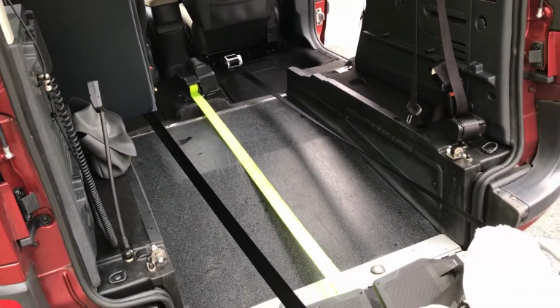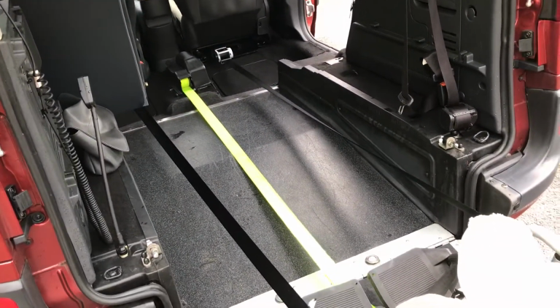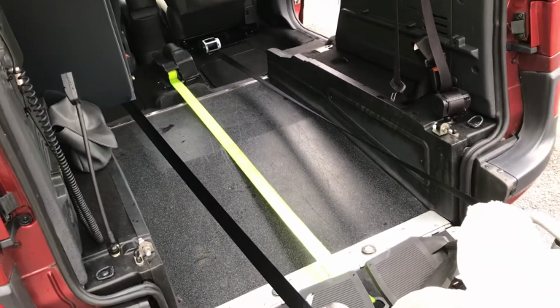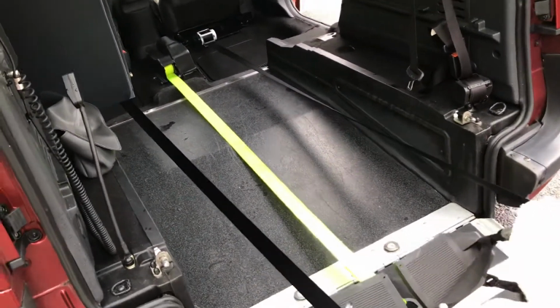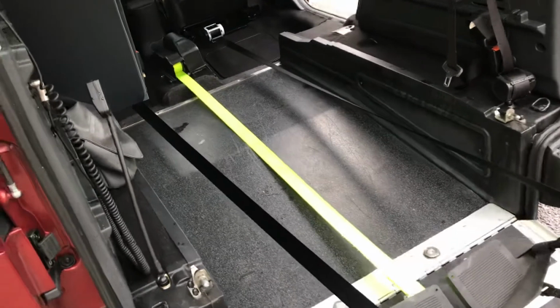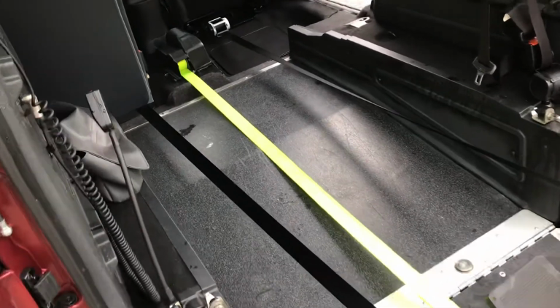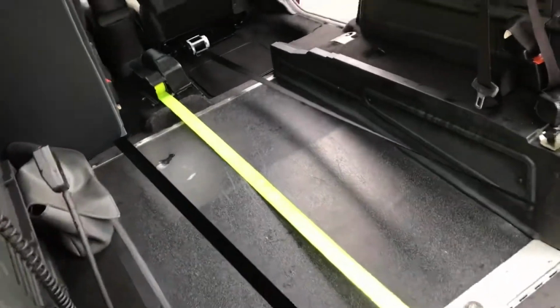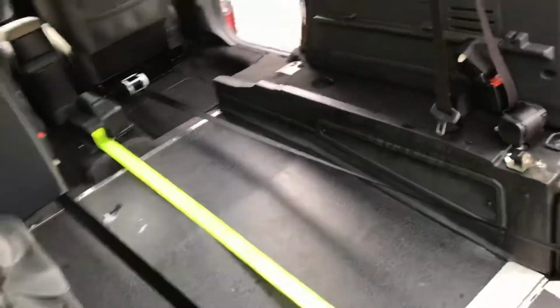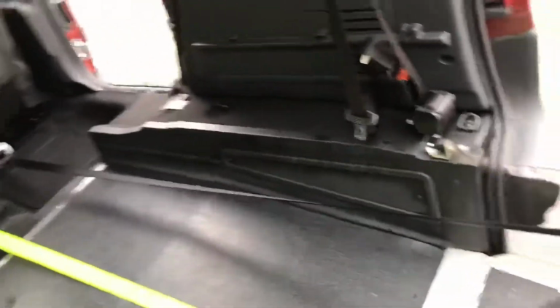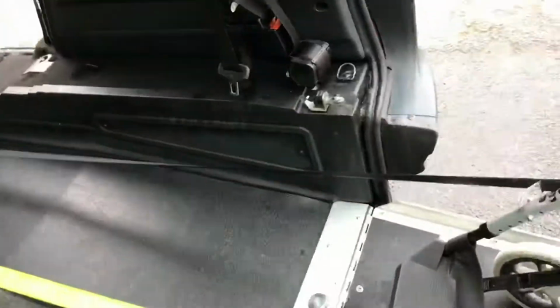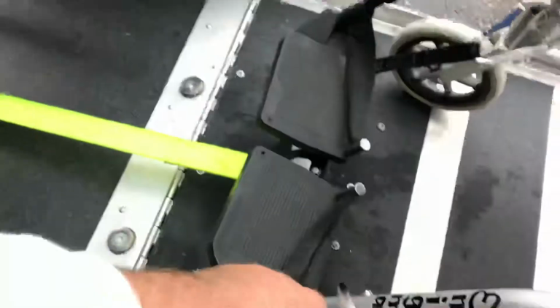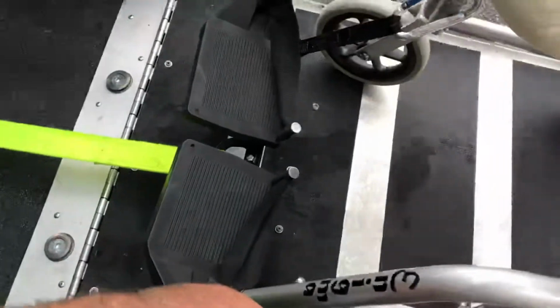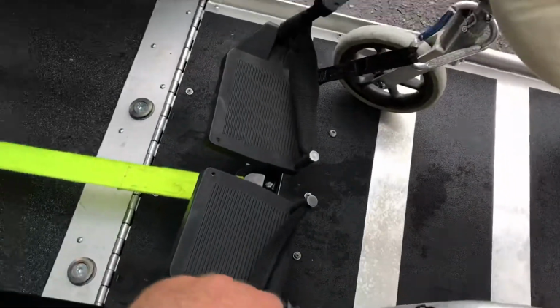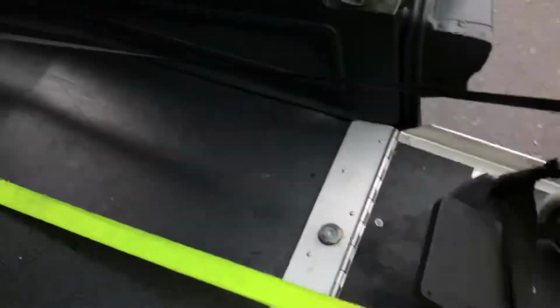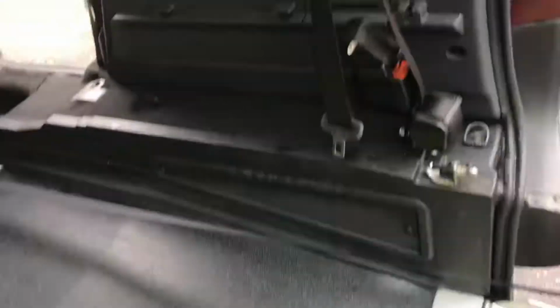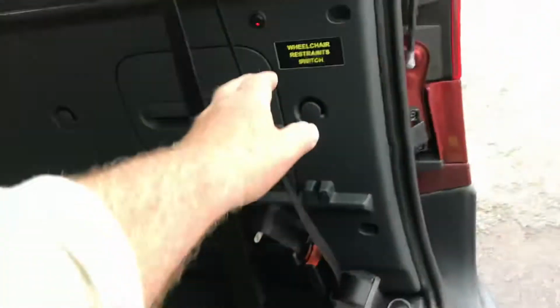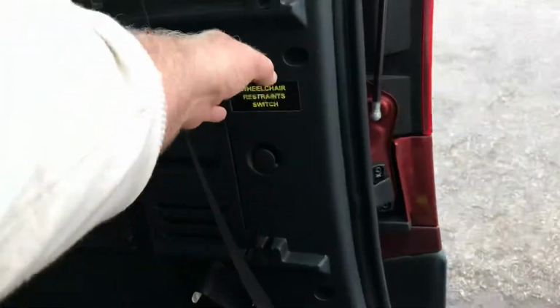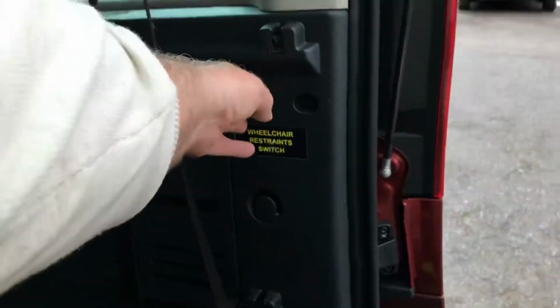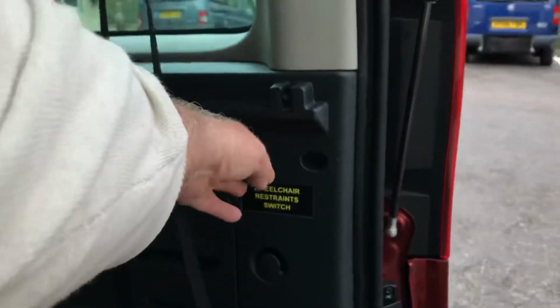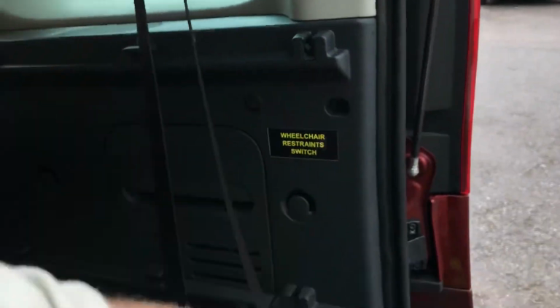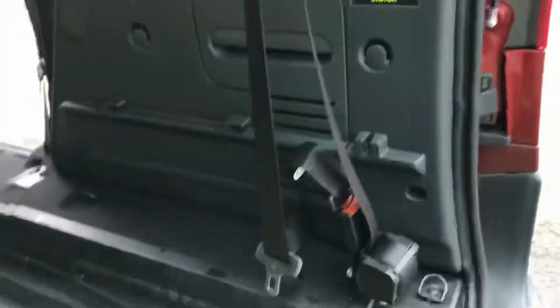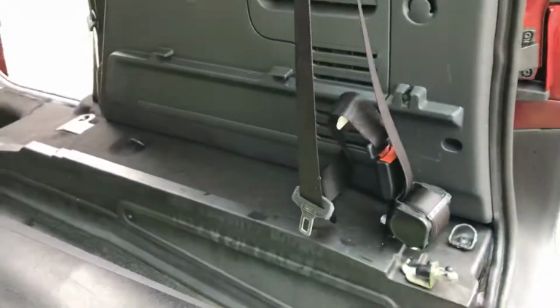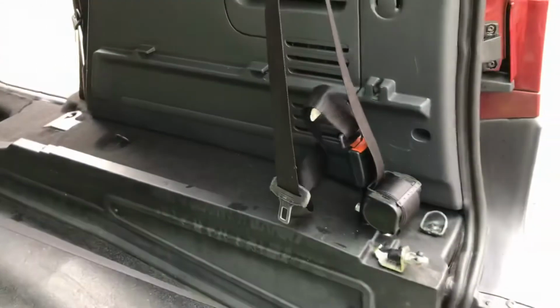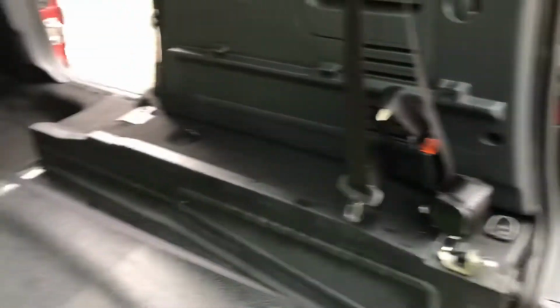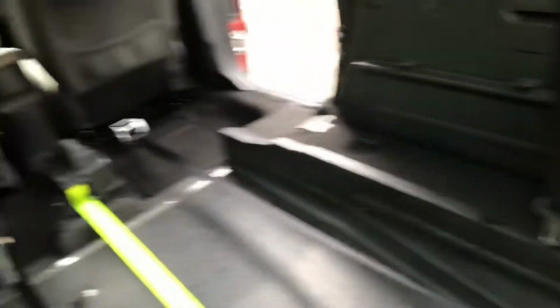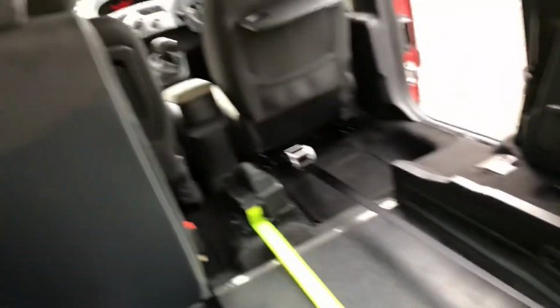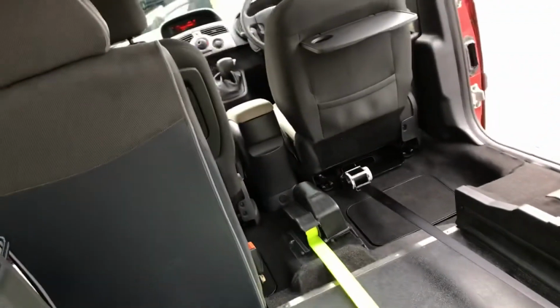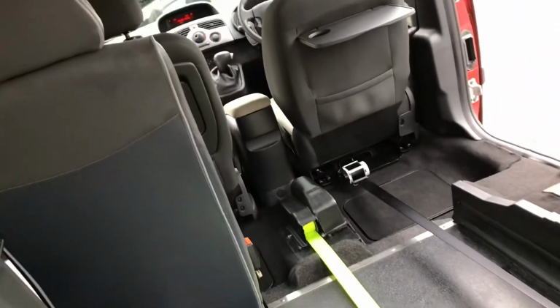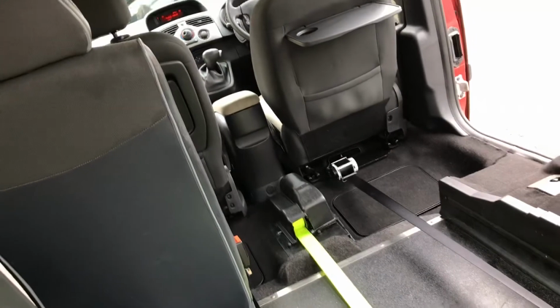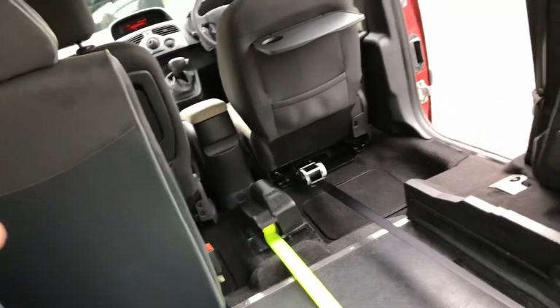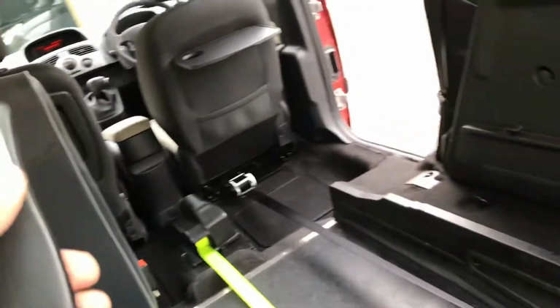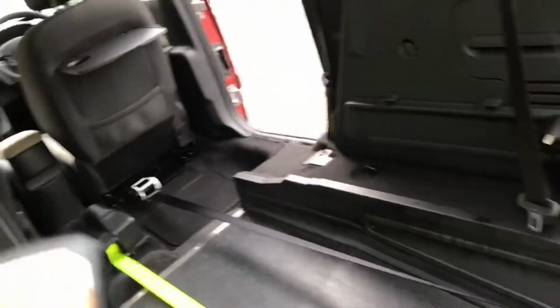Now, I've got the ramp down, and you can see the lowered floor. These straps here are controlled by this switch, so I'm going to put that up and they're going to lock.